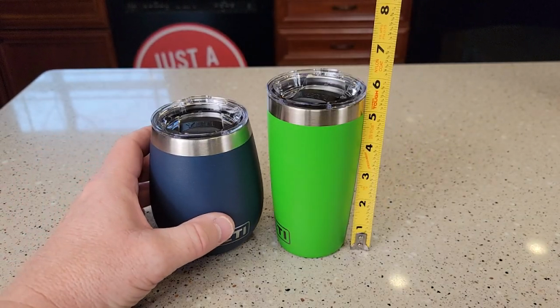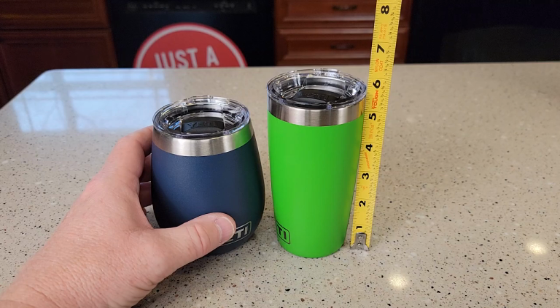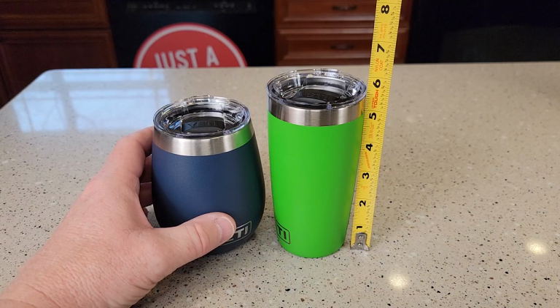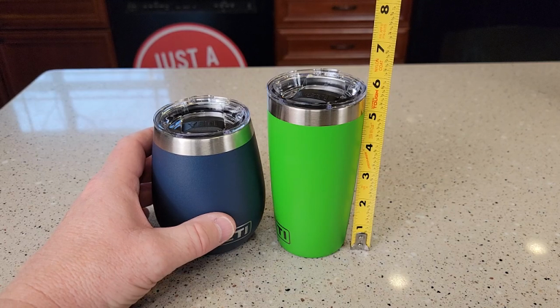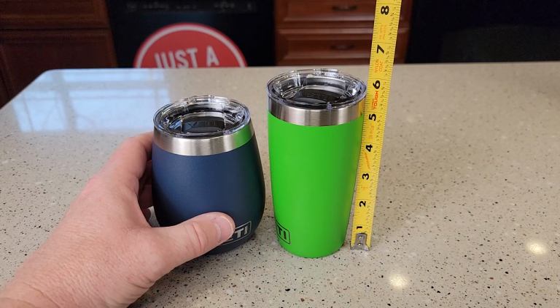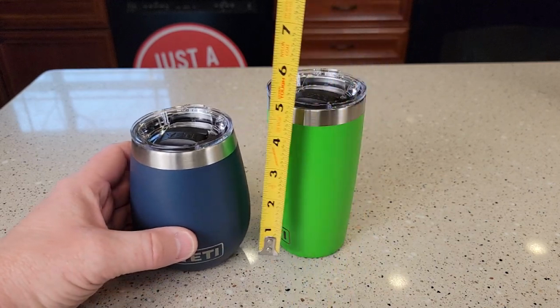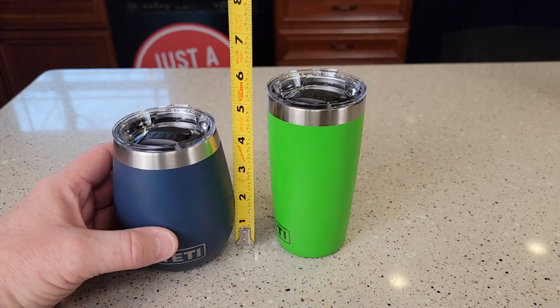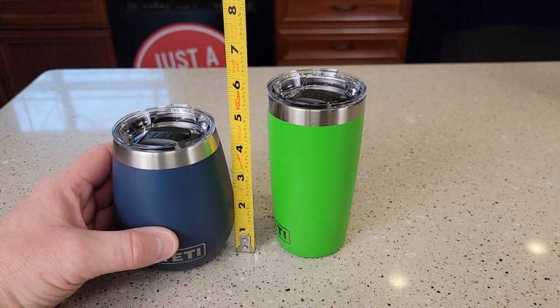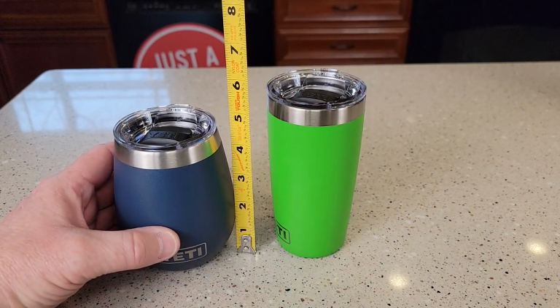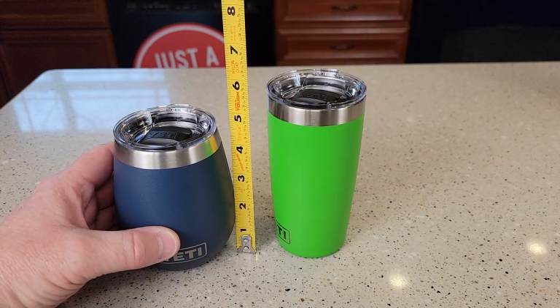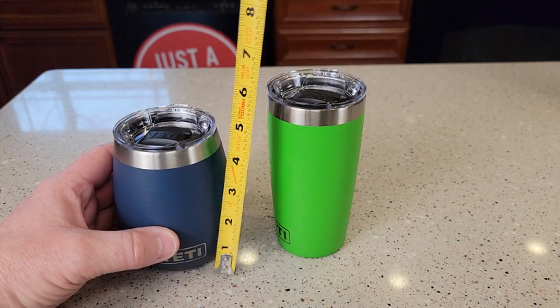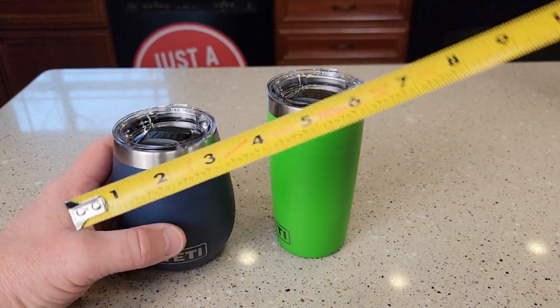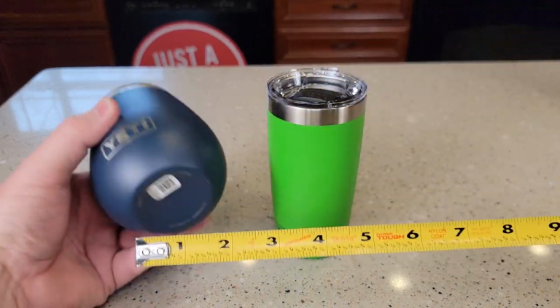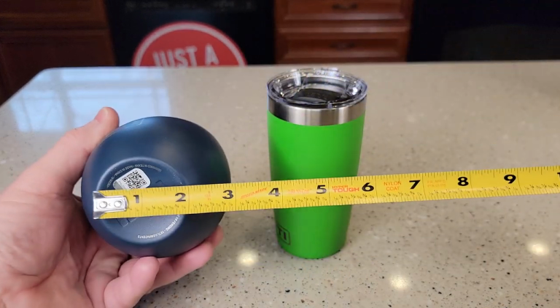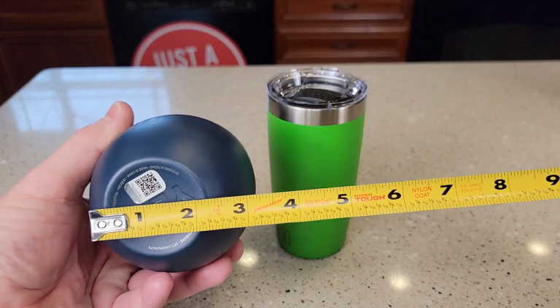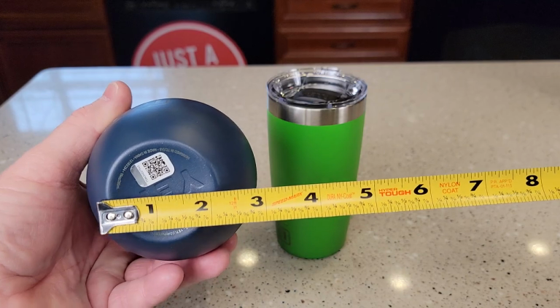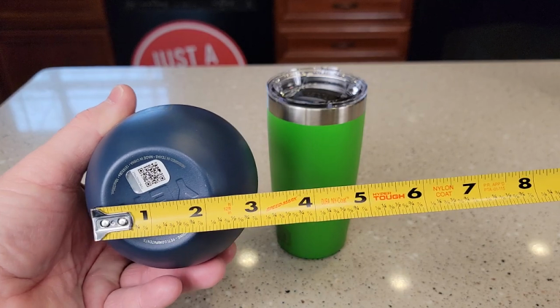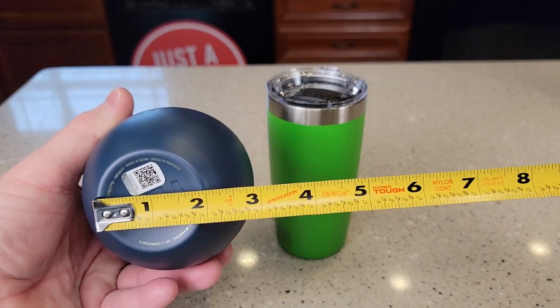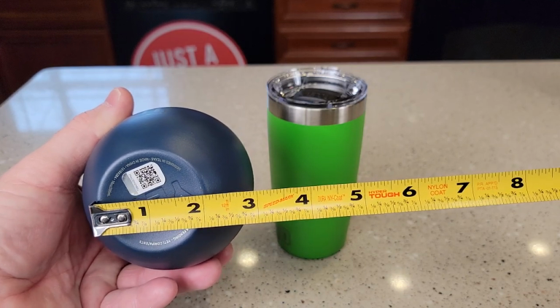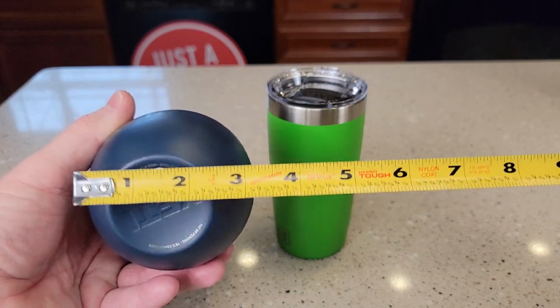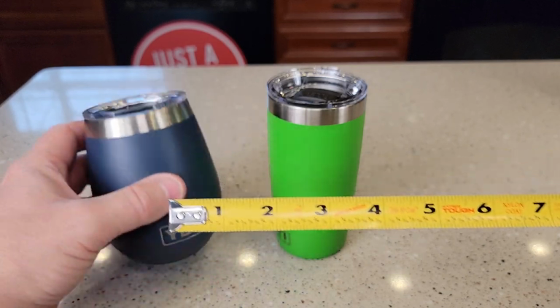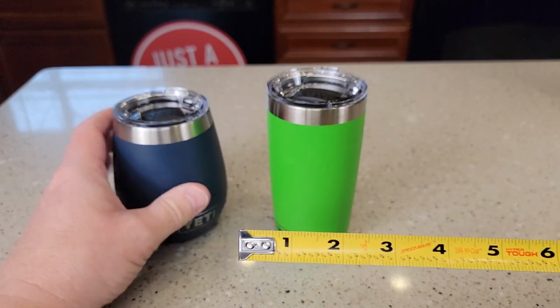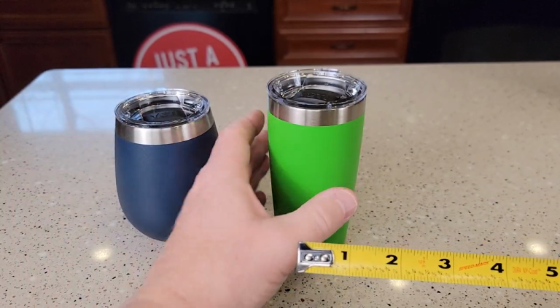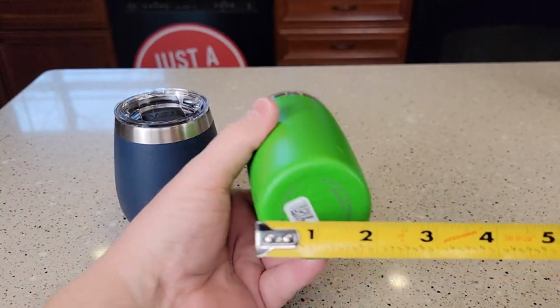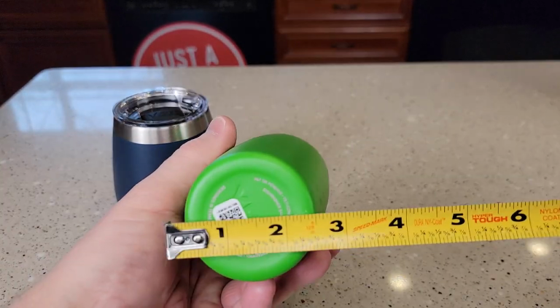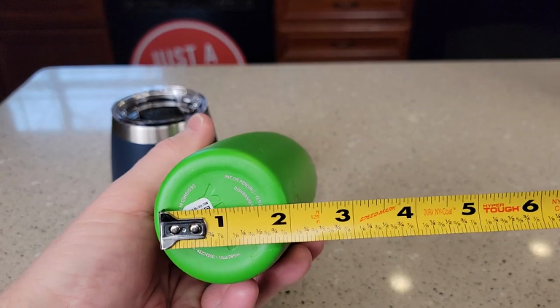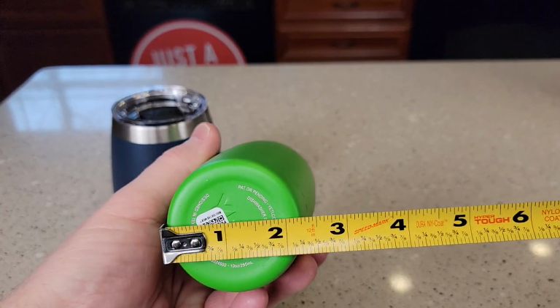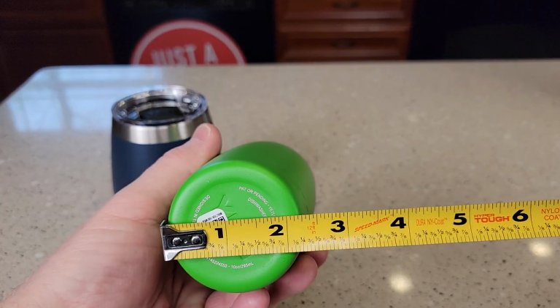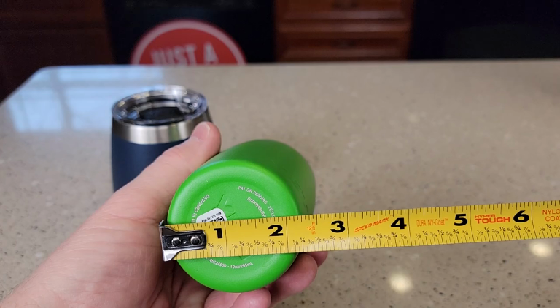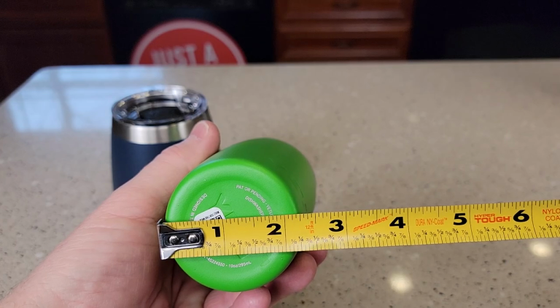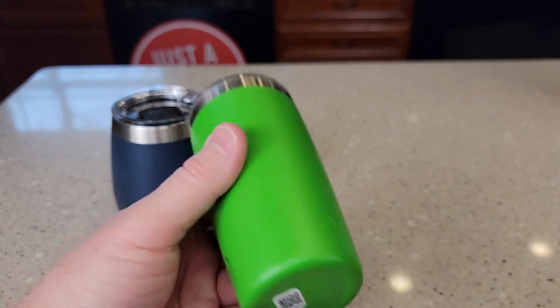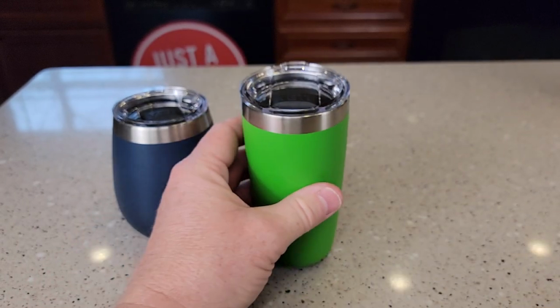This one is about 5½ inches tall. This one is about 4½ inches tall. Down at the bottom there is a taper about 2 inches, and this one is about 2¼ inches tall.